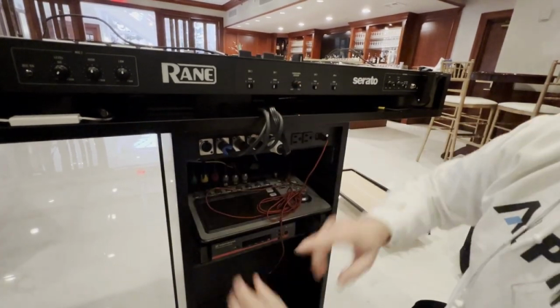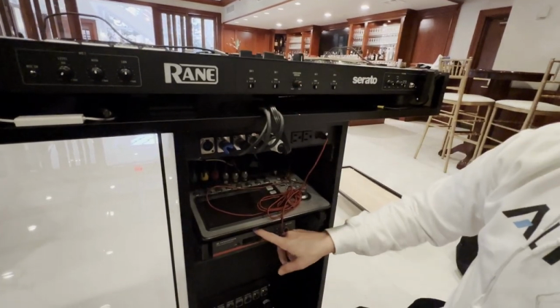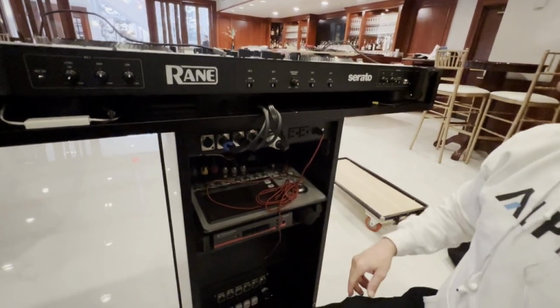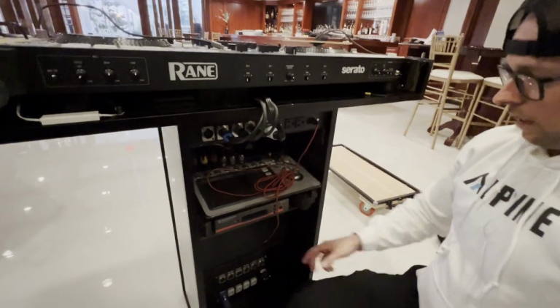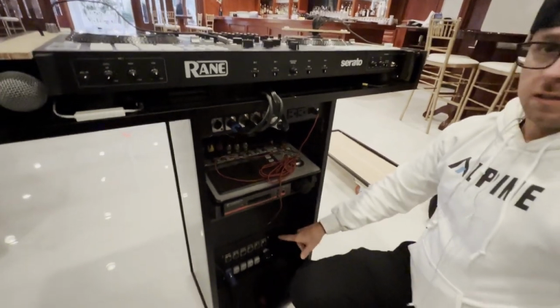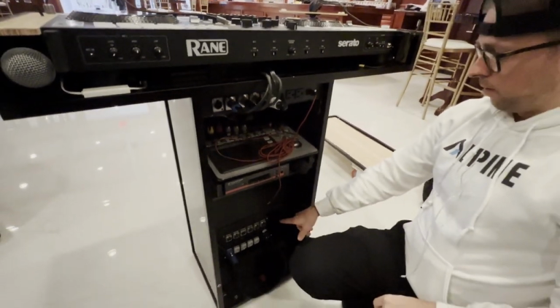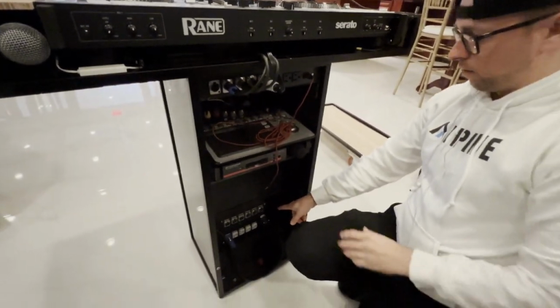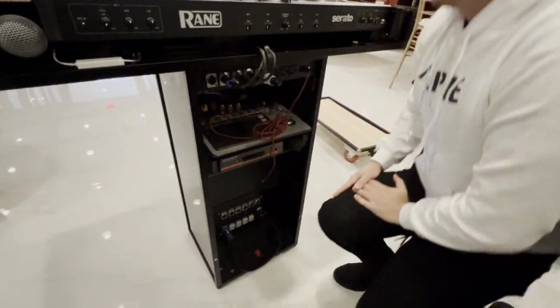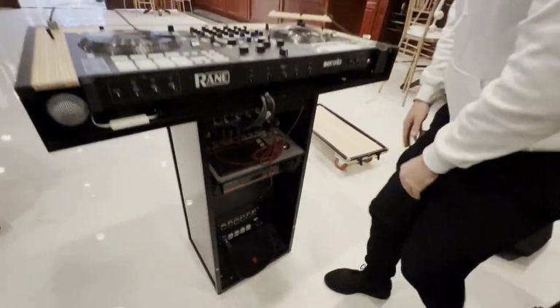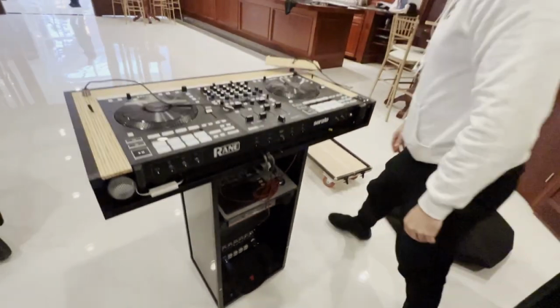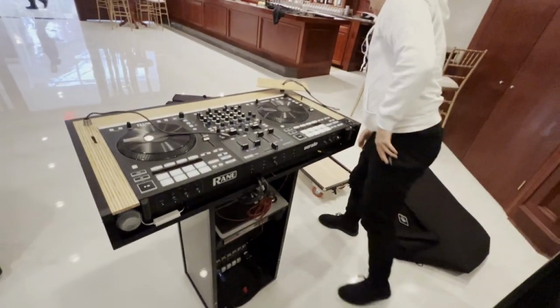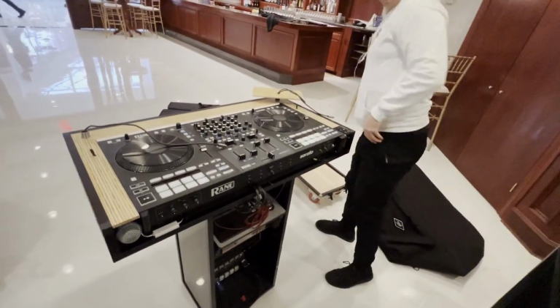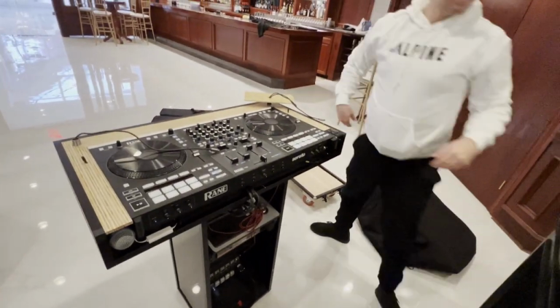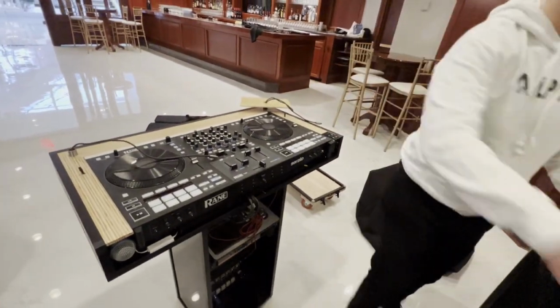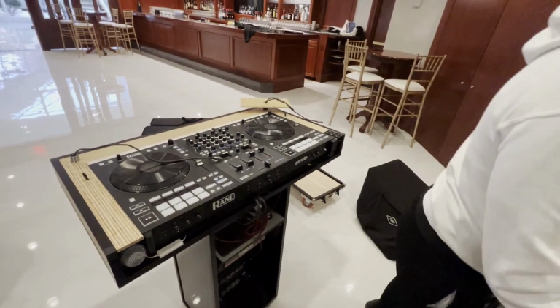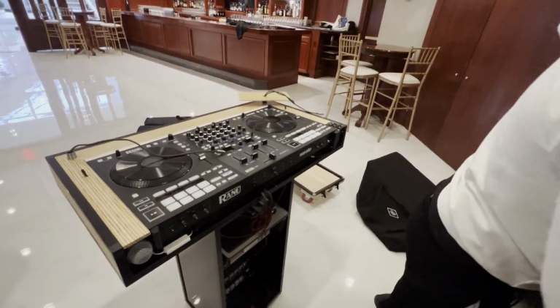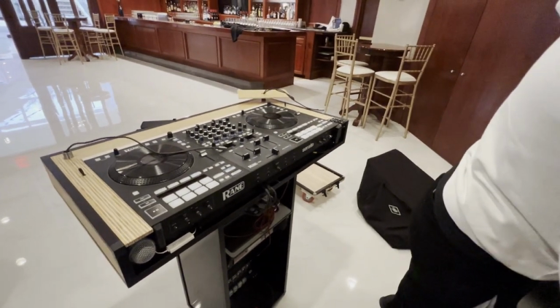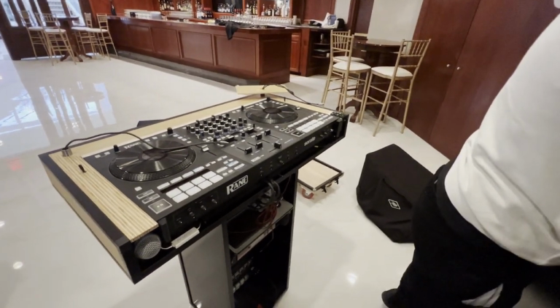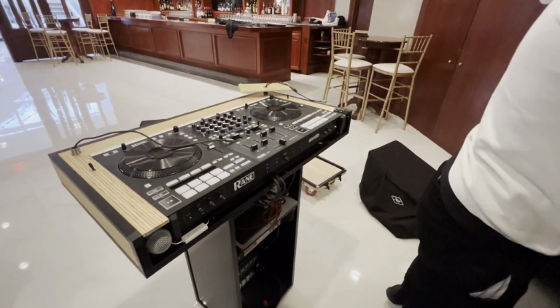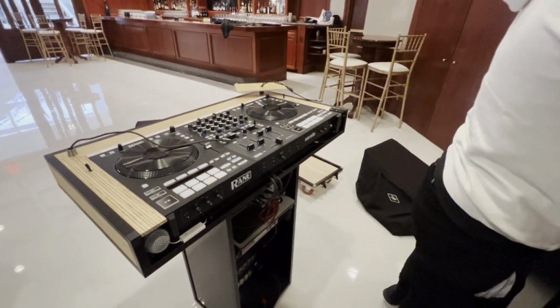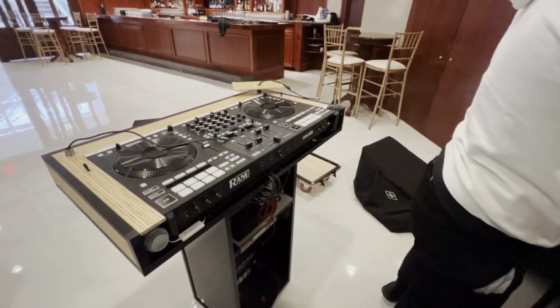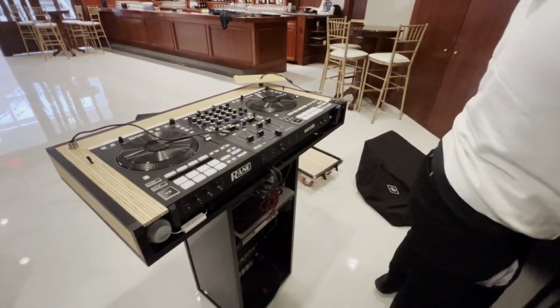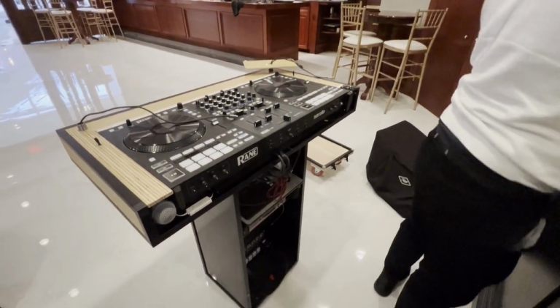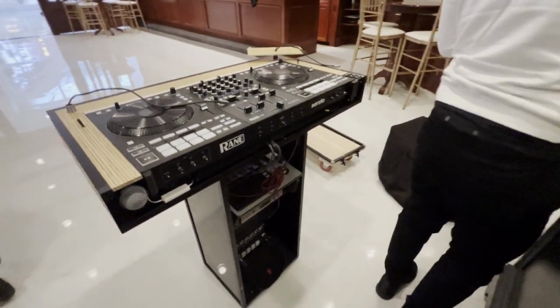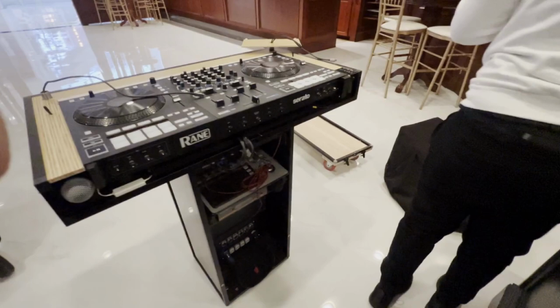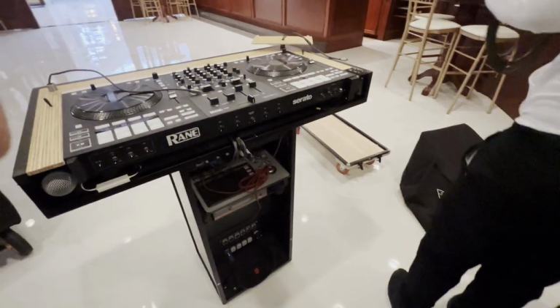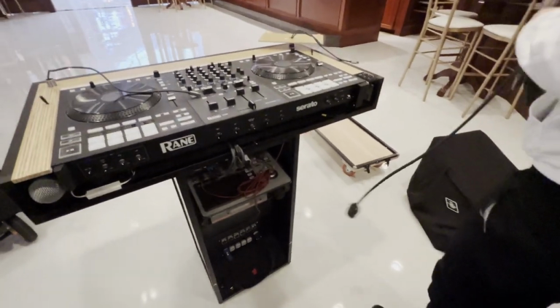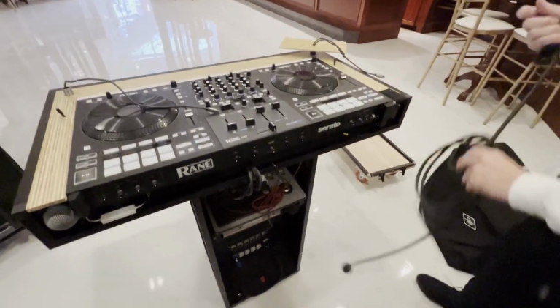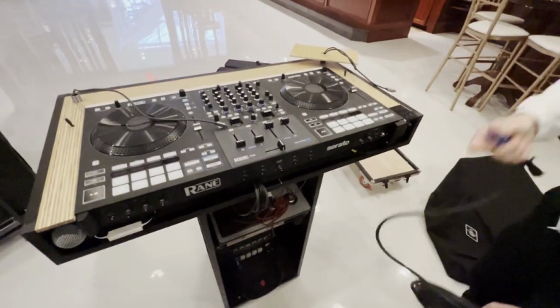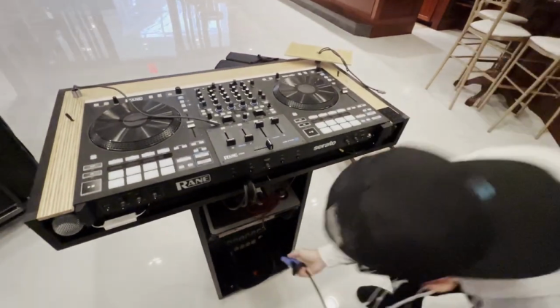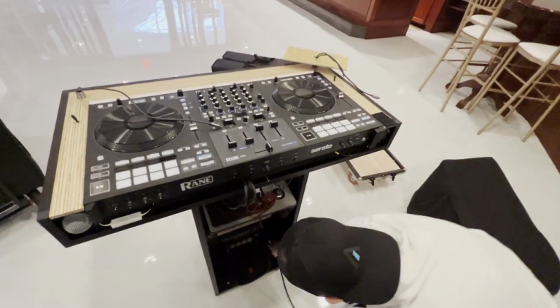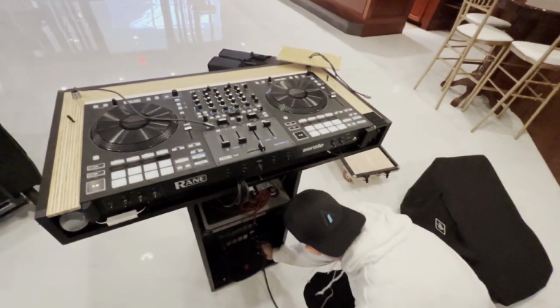I have one microphone receiver in the top case in case I don't want to use the whole rack — maybe I'm outside or have two weddings in one day and I just want to split up the equipment. I do have a microphone already underneath the controller as well, and there is one space rack there.